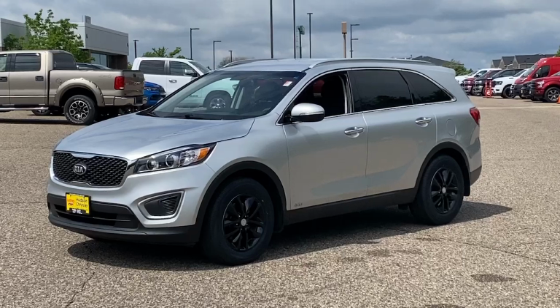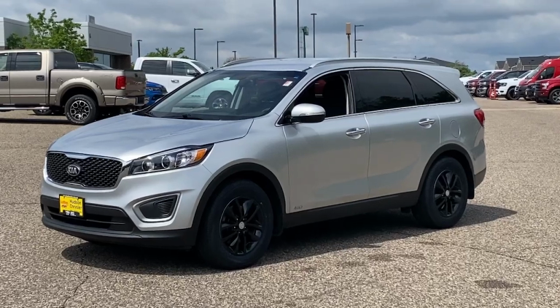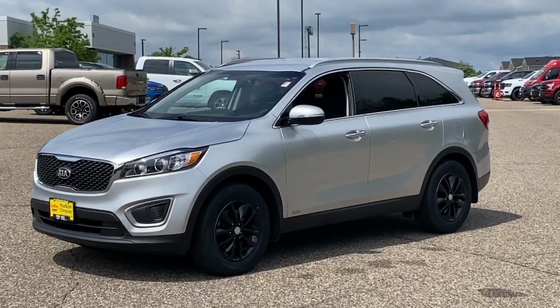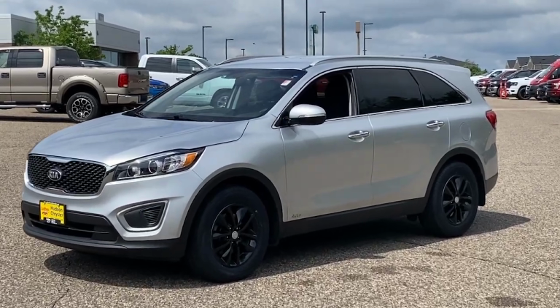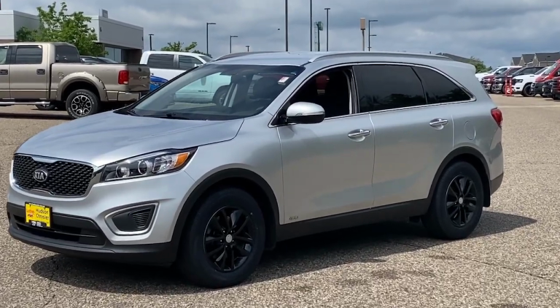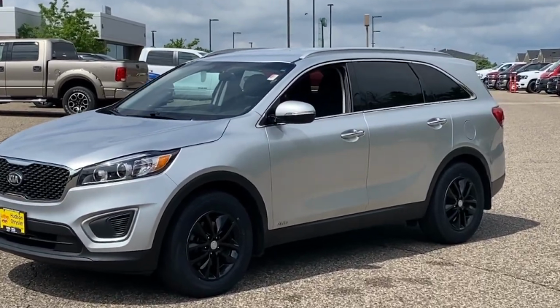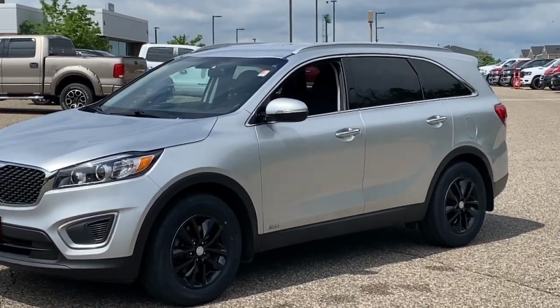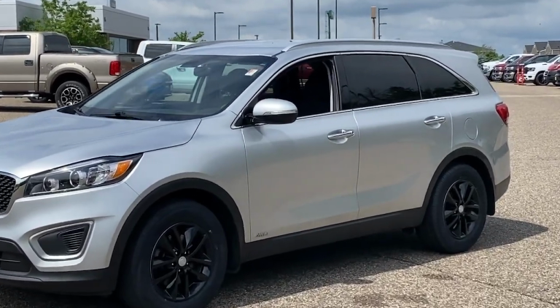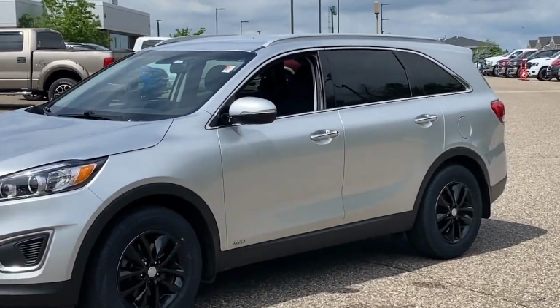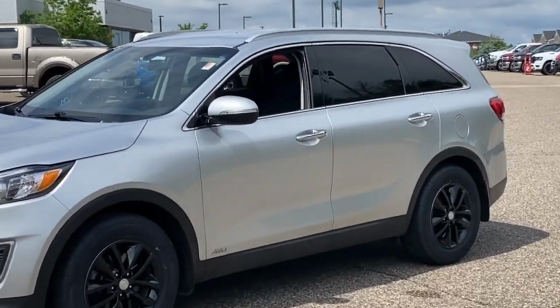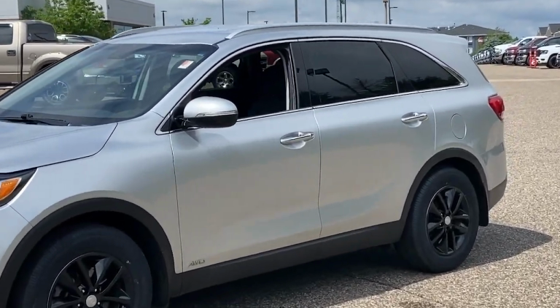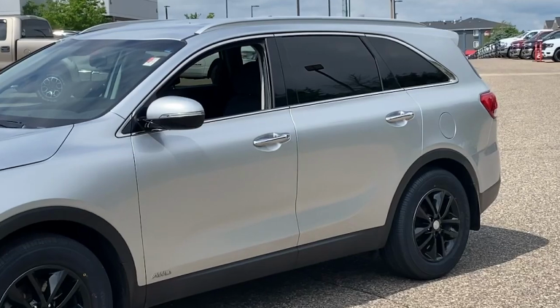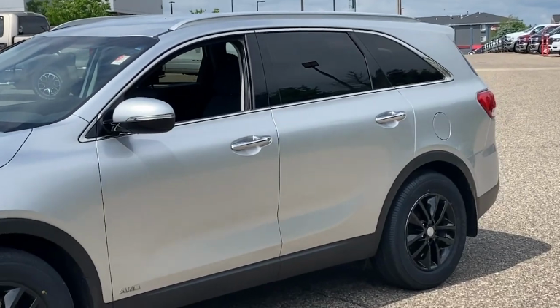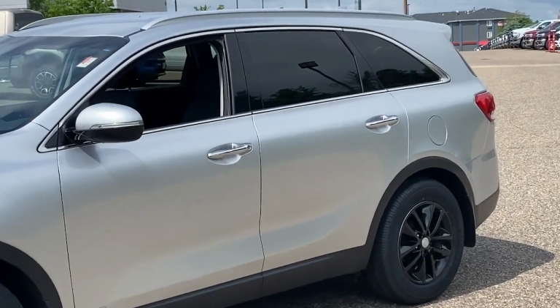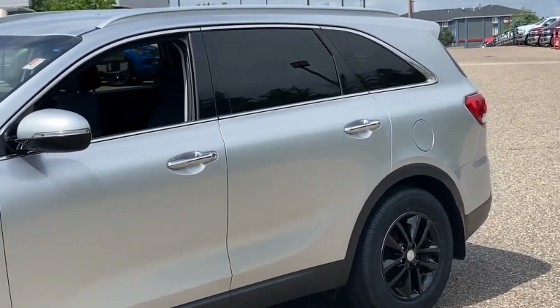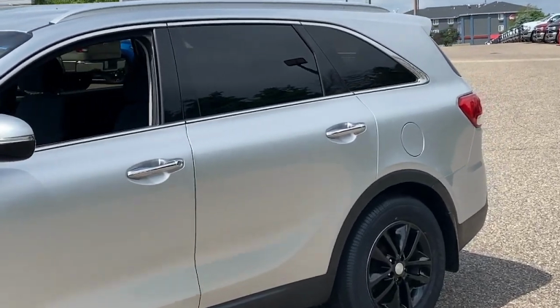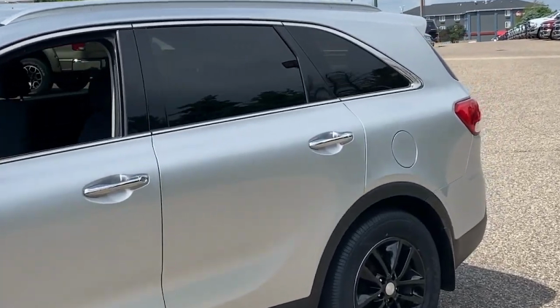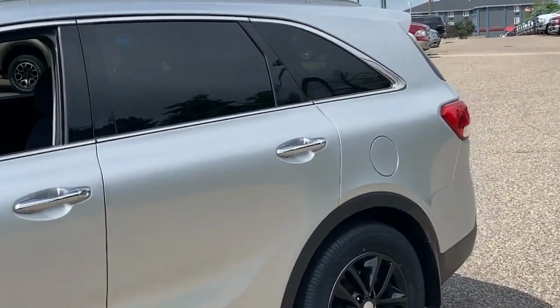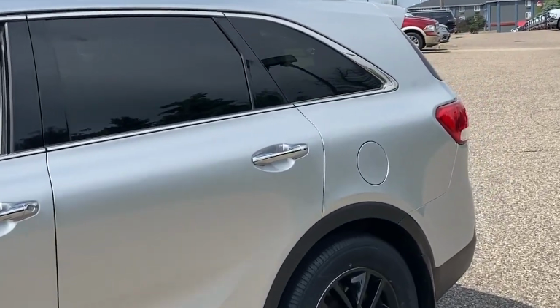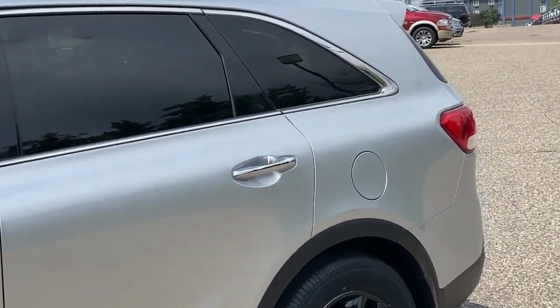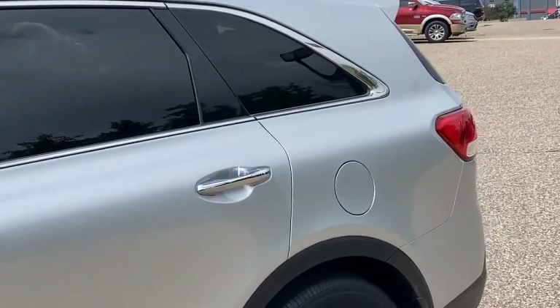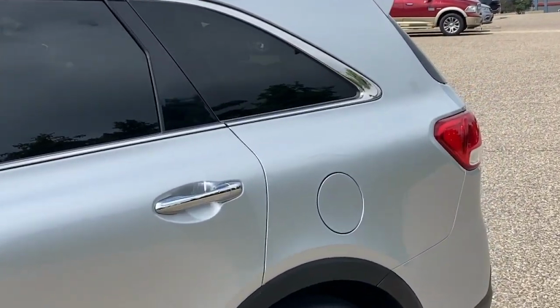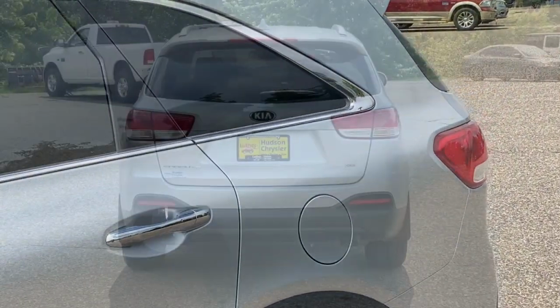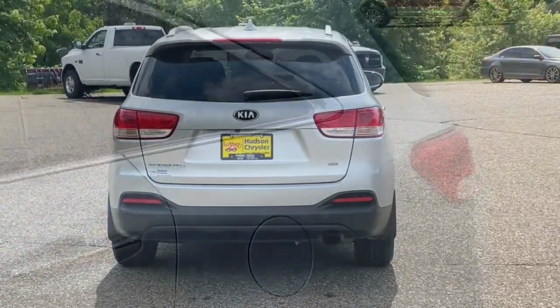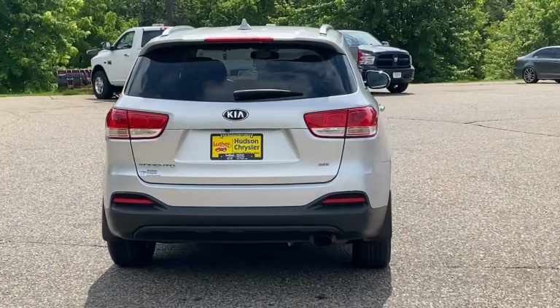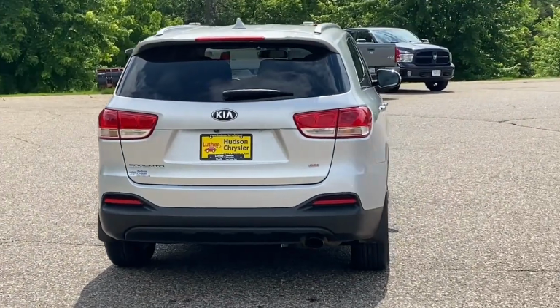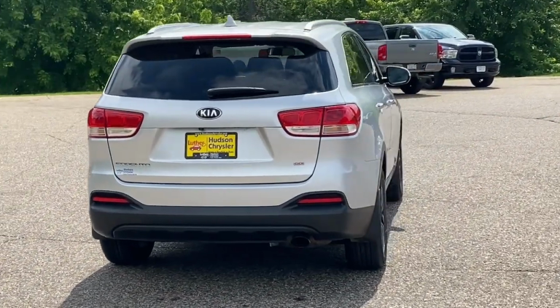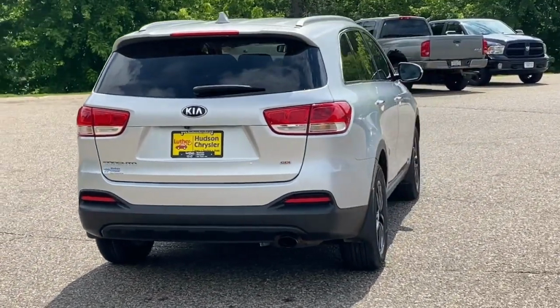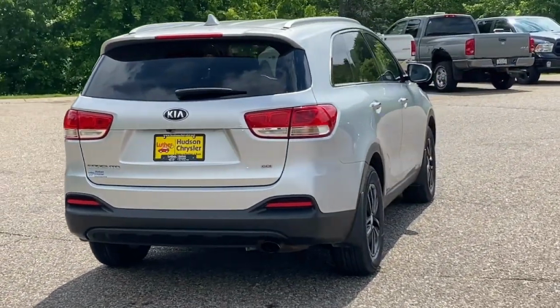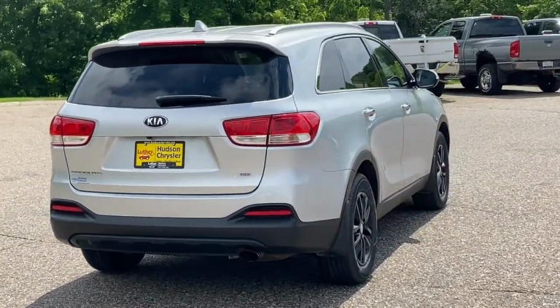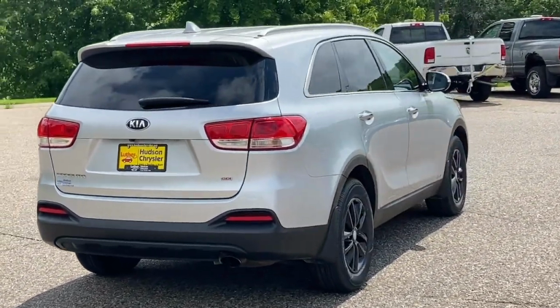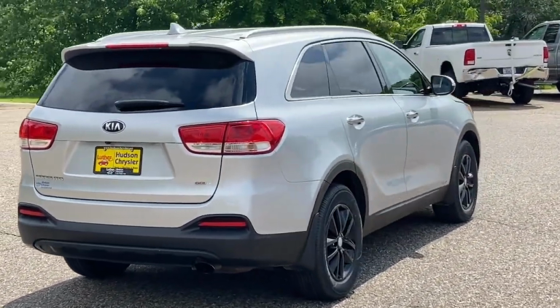Get a feel for the 2018 Kia Sorento. This vehicle is an outstanding buy, with fewer than 90,000 miles on the odometer. This versatile Sorento has what your family needs to get the most out of every journey.